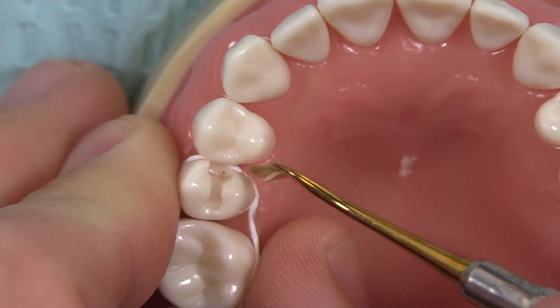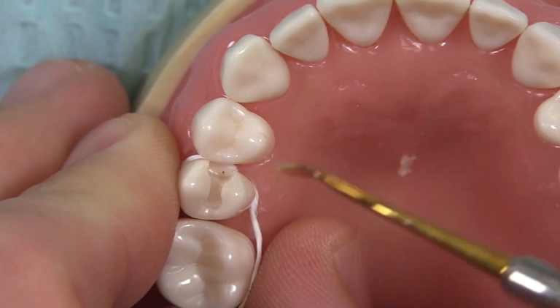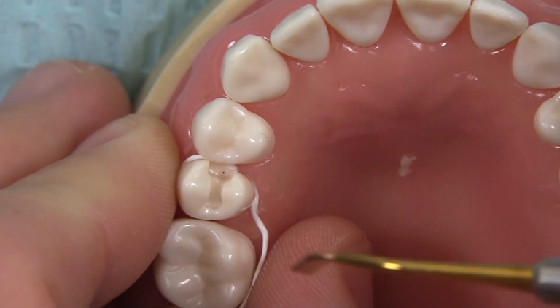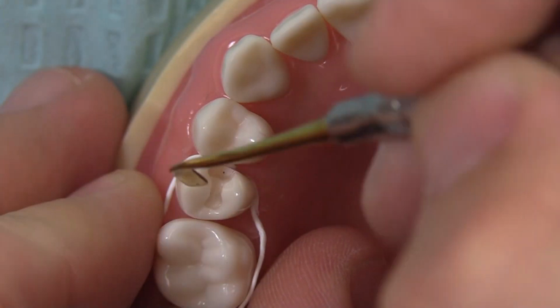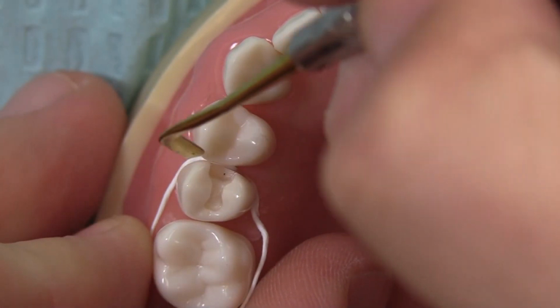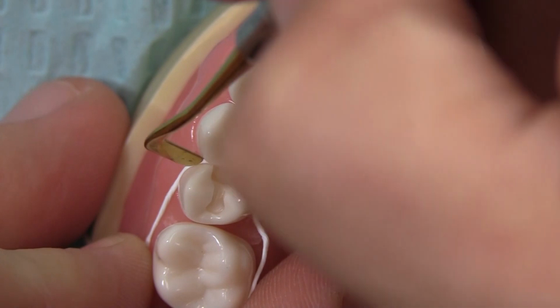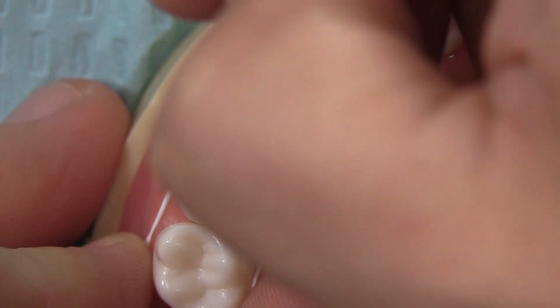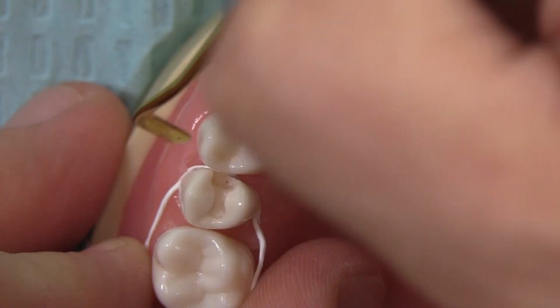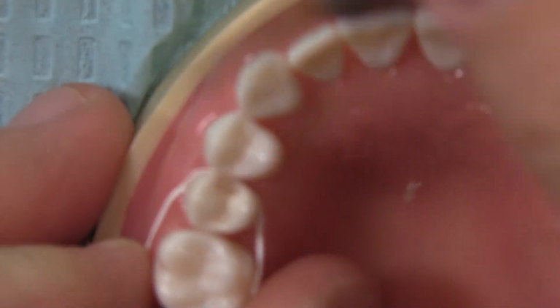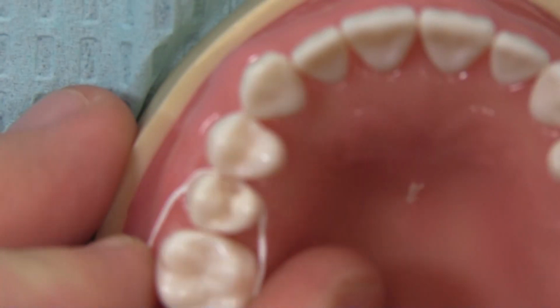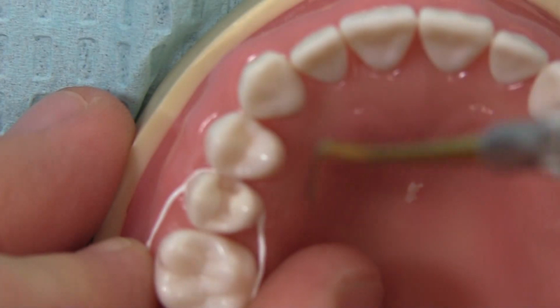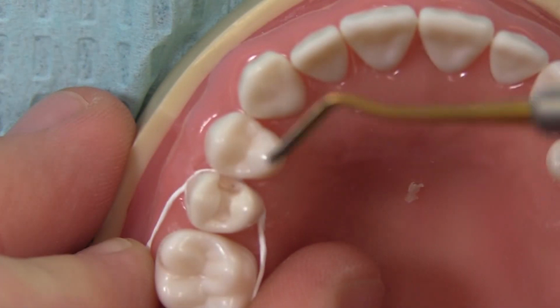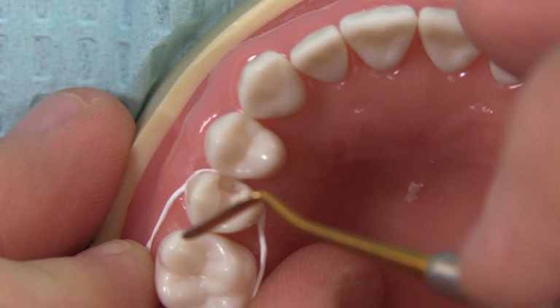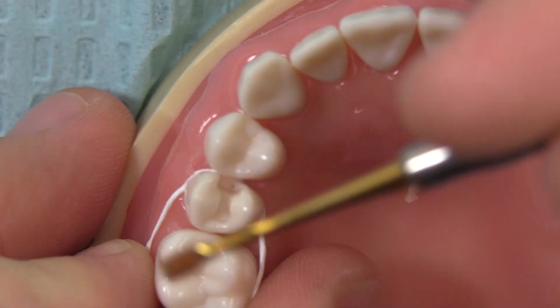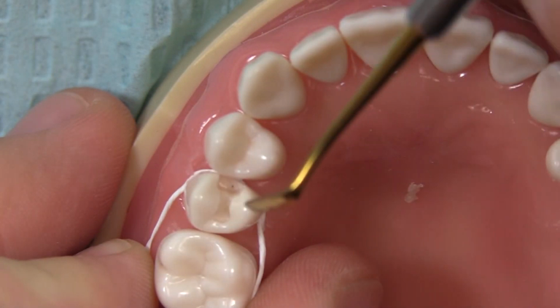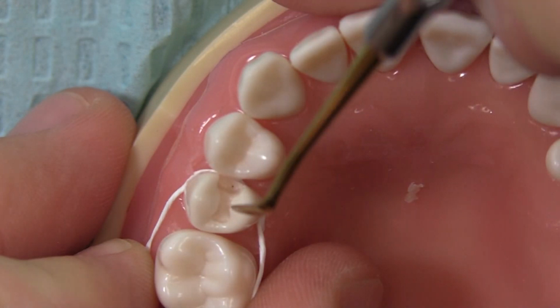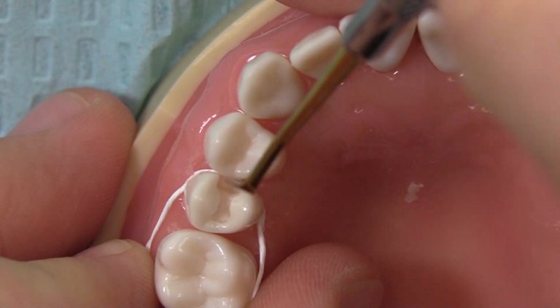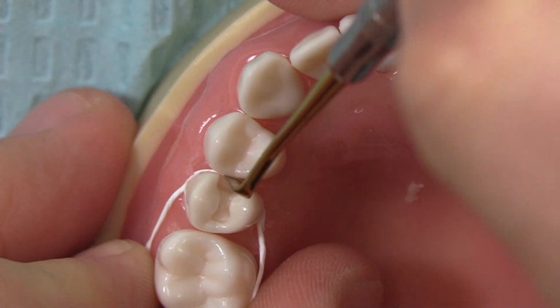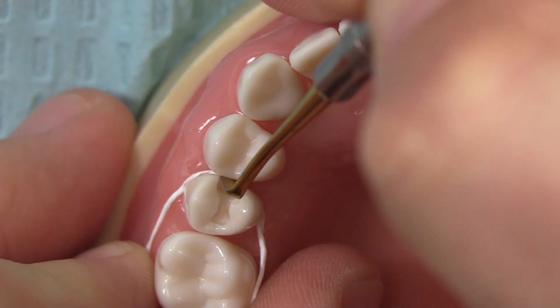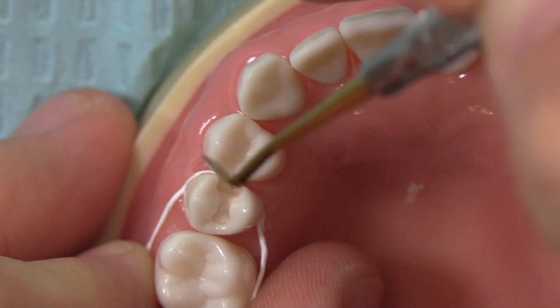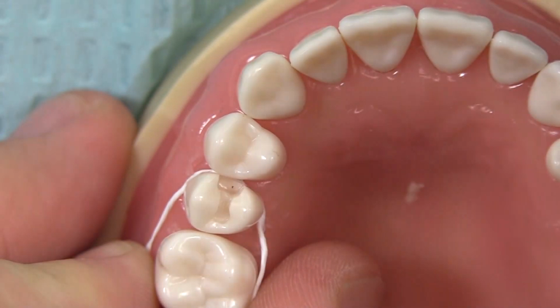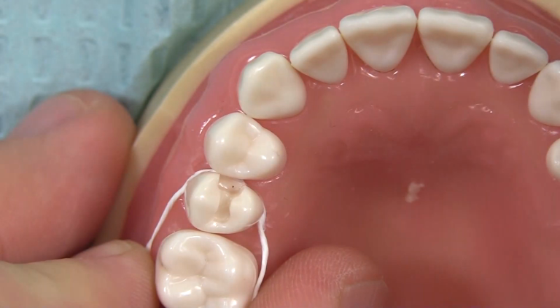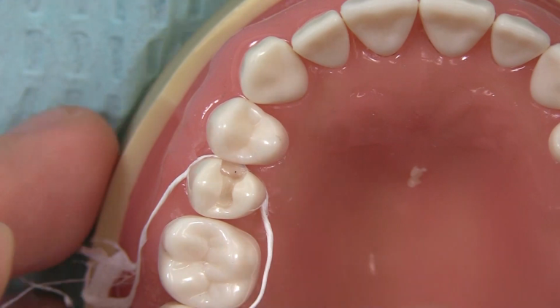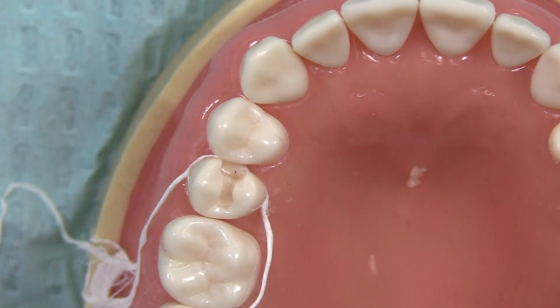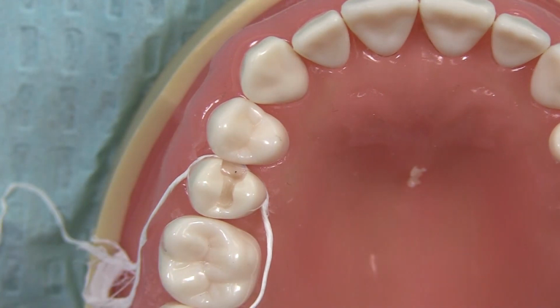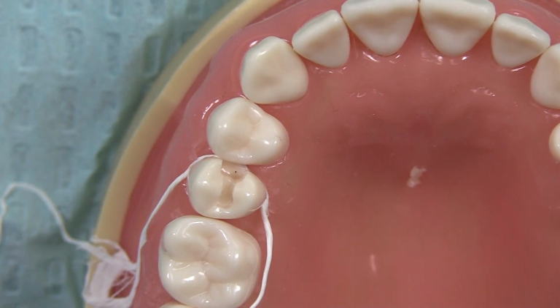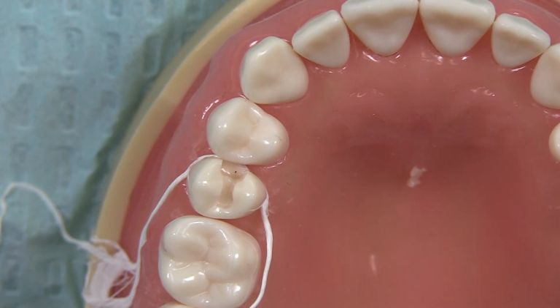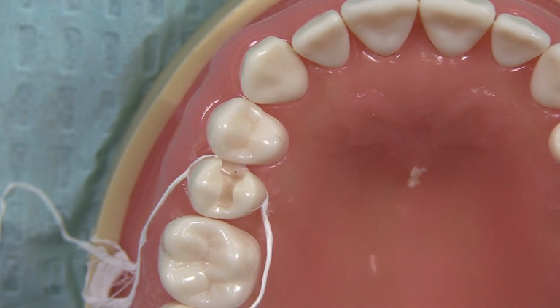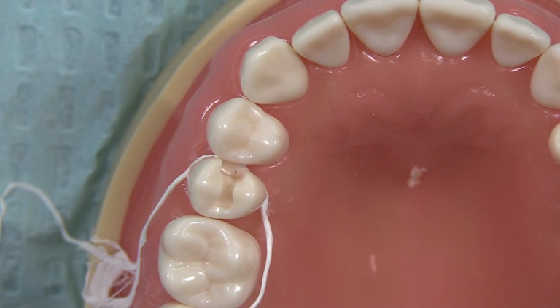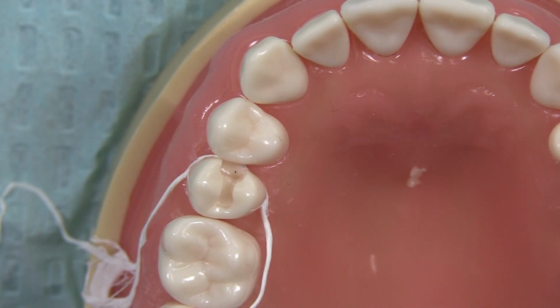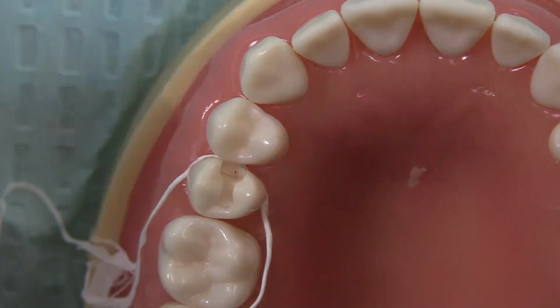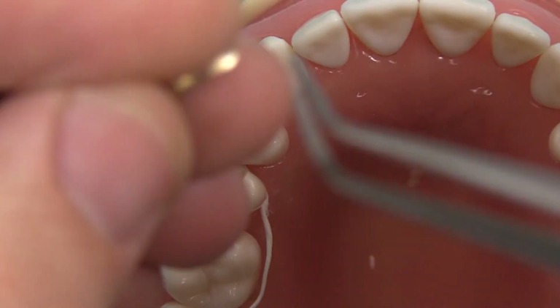Not necessarily as much for digital retraction, but isolation mostly. Then I'd get the same wedge and just go right on top.